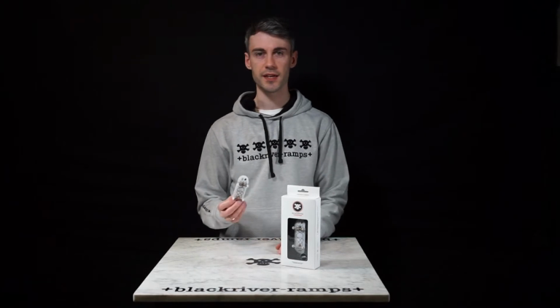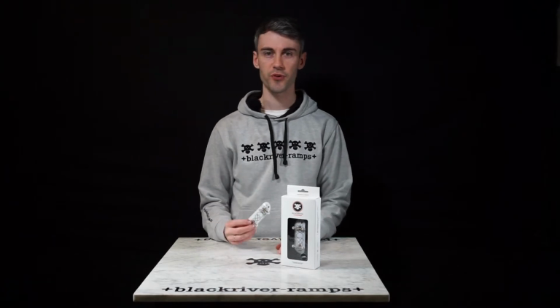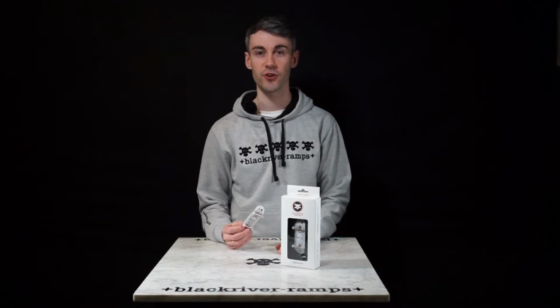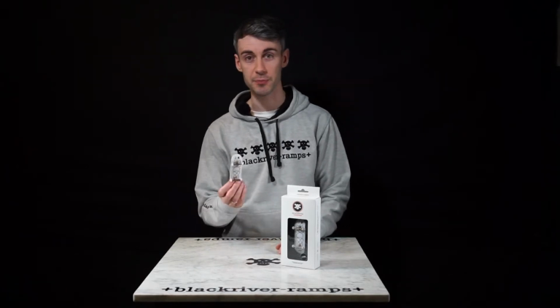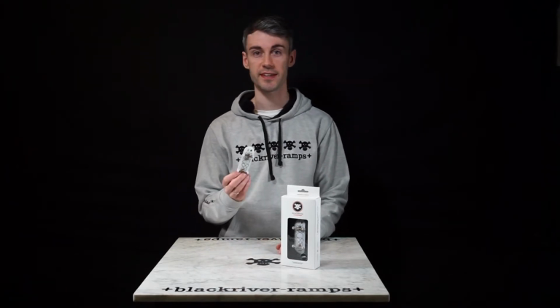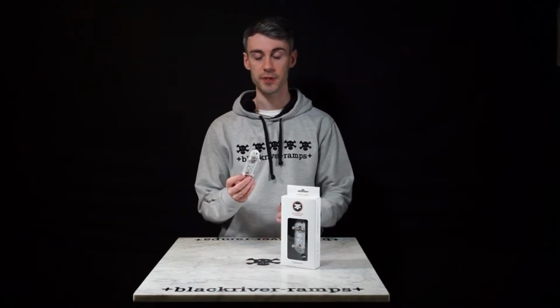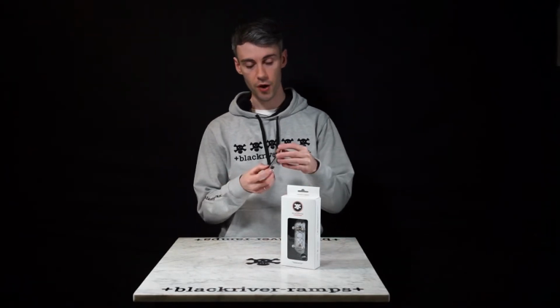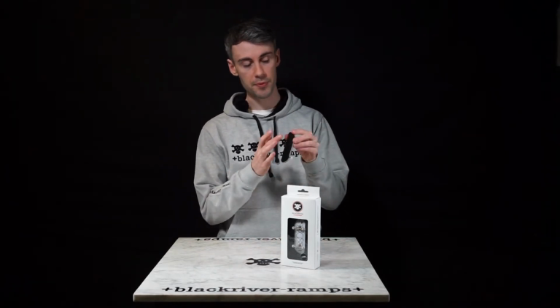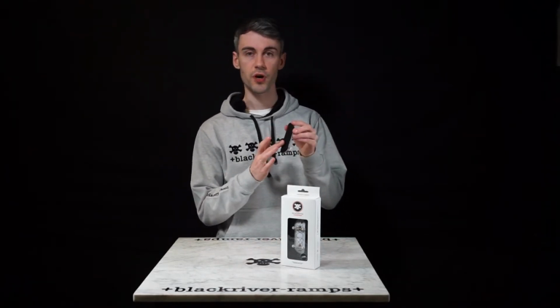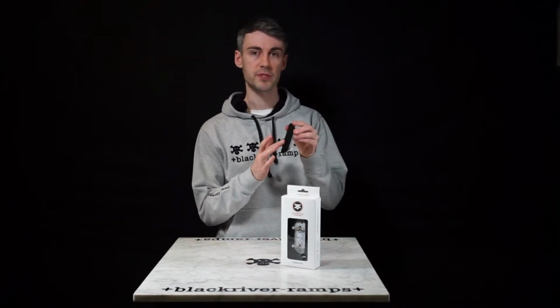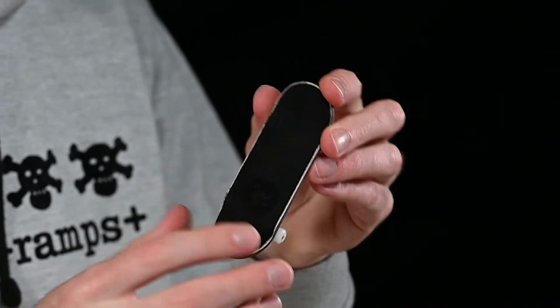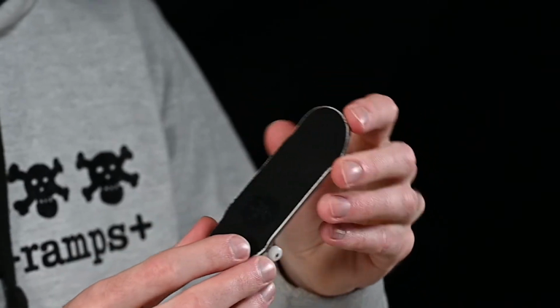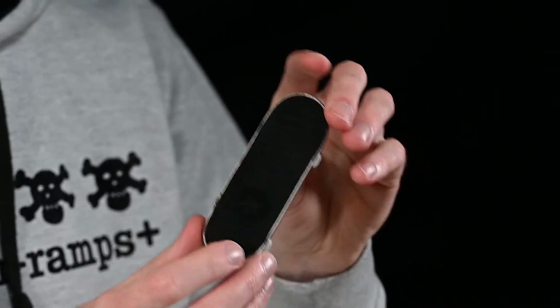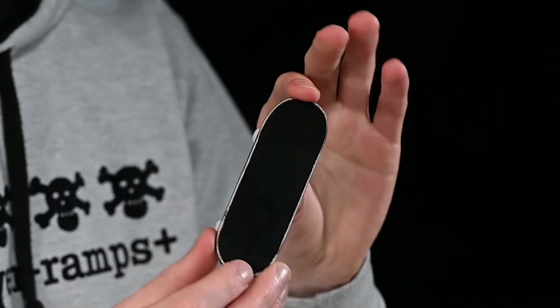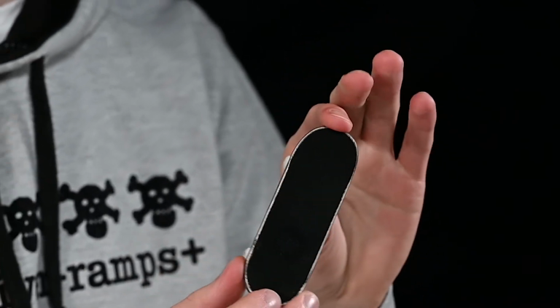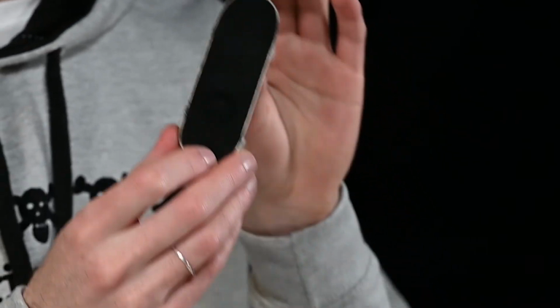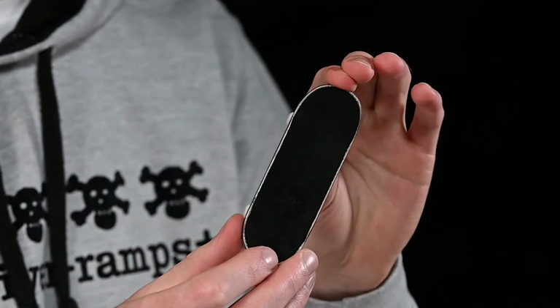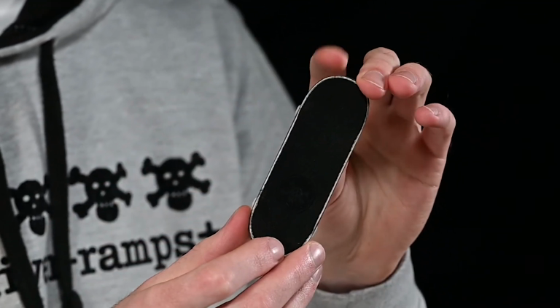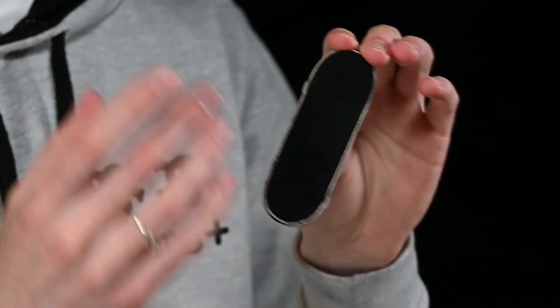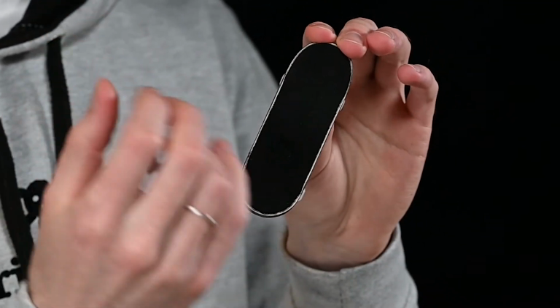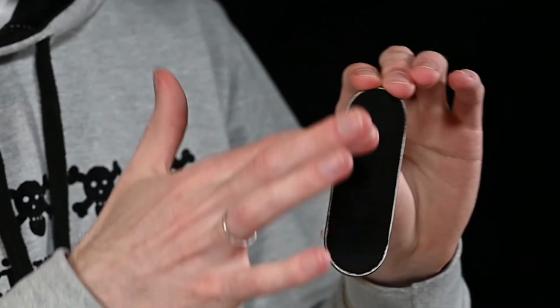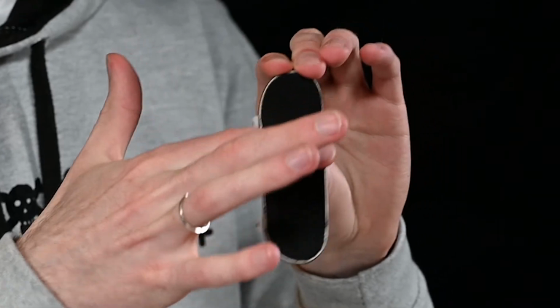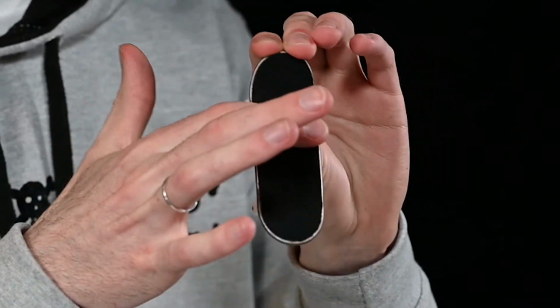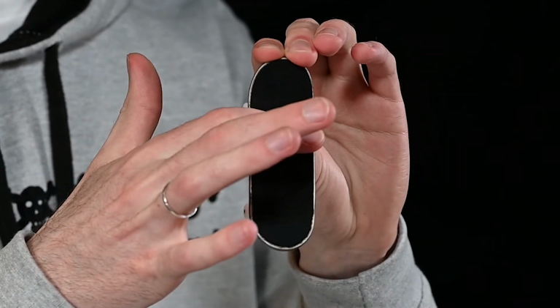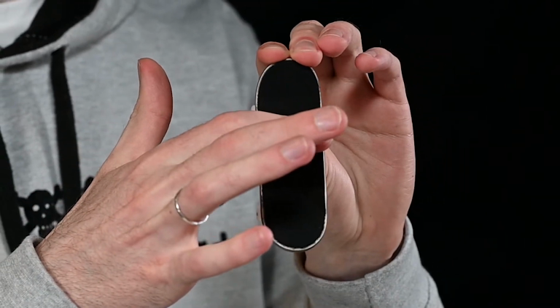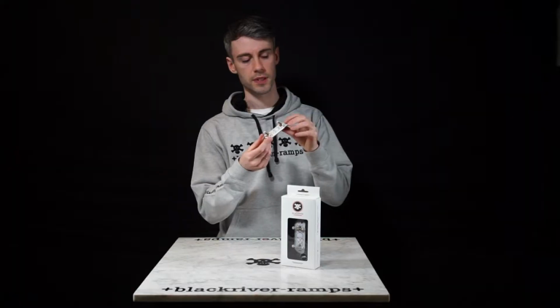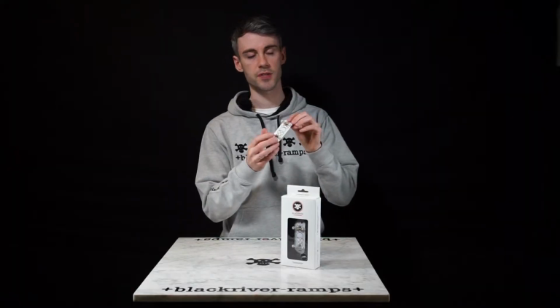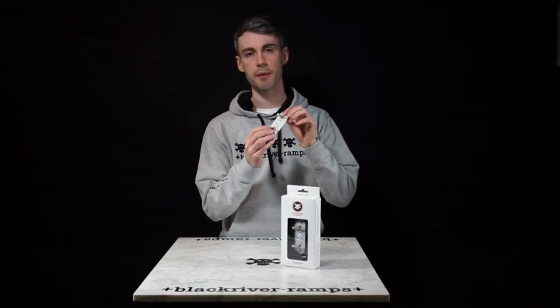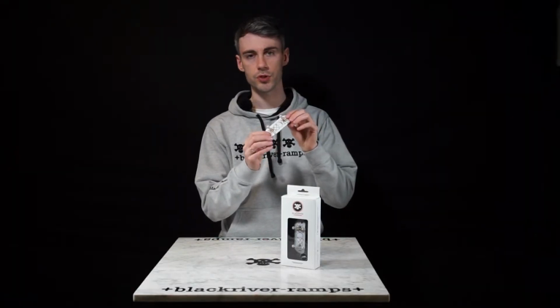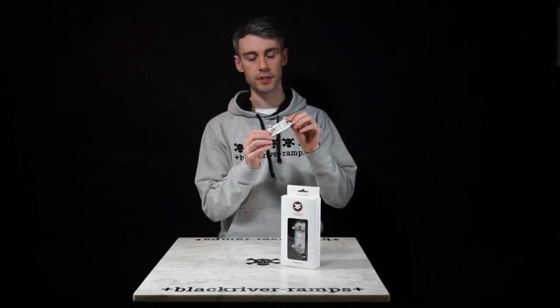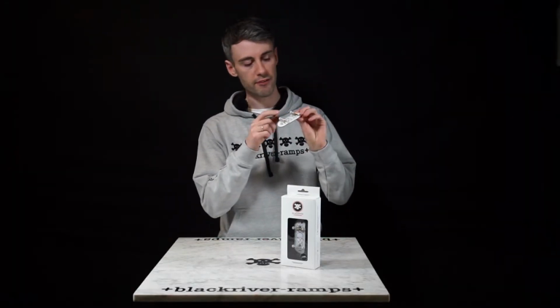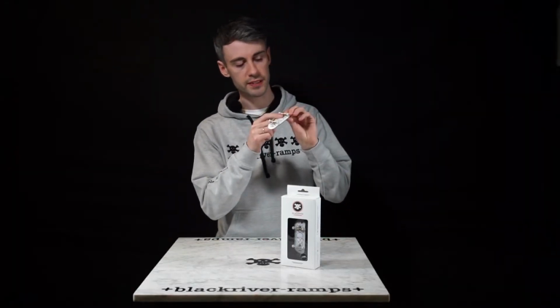Now let's dive a little deeper into the setup. On the top we've got the grip tape. You'll notice this is slightly different from a skateboard grip tape — there's no grittiness. It's nice and soft on your fingers. In terms of the assembly of the truck, we have bushings.